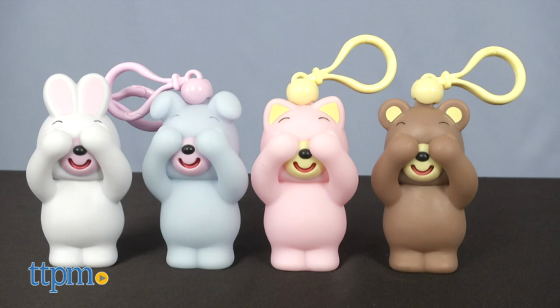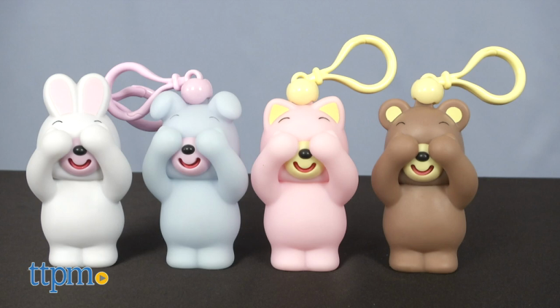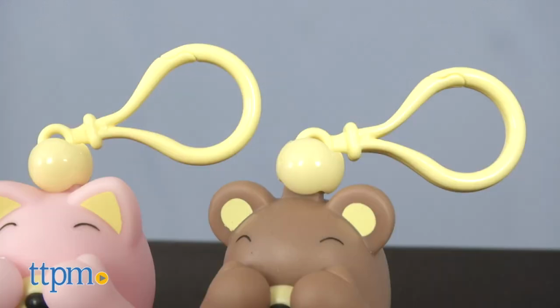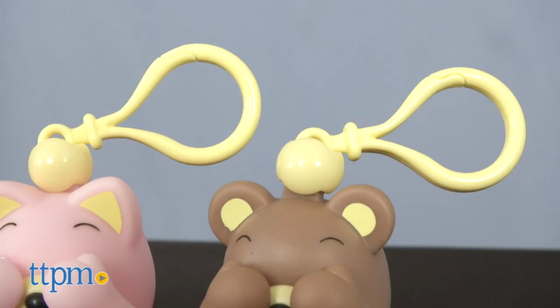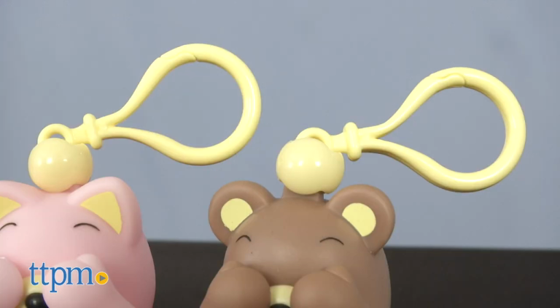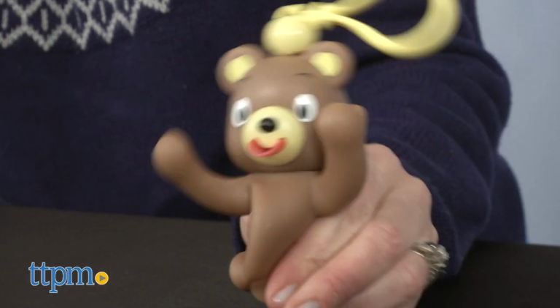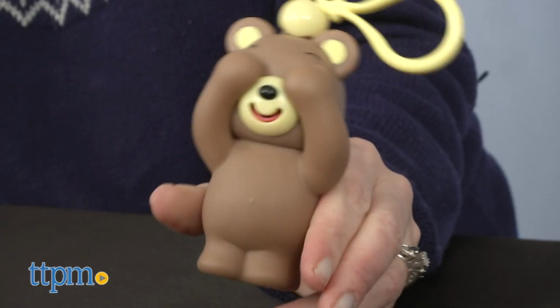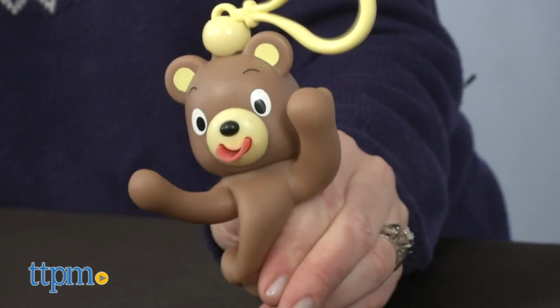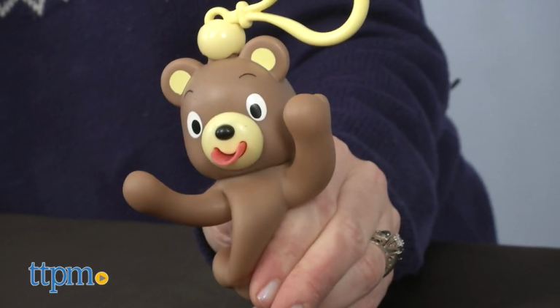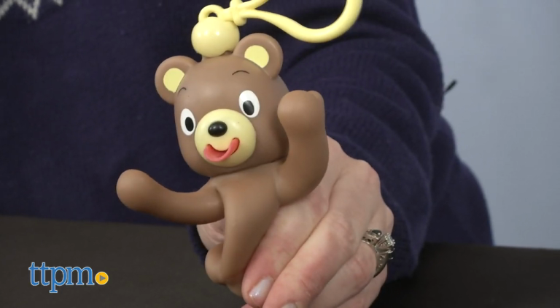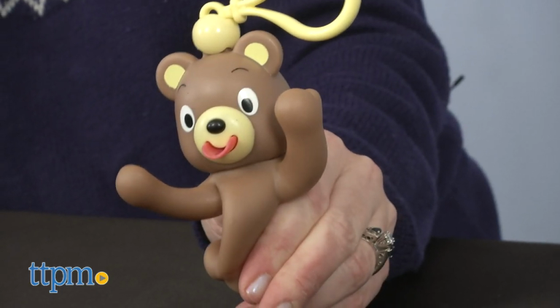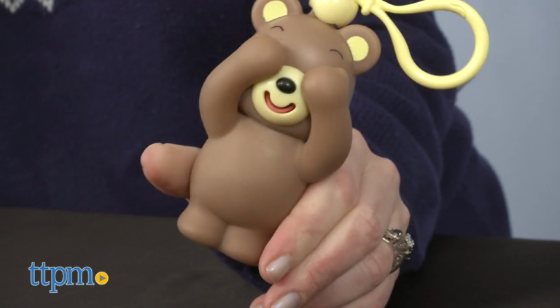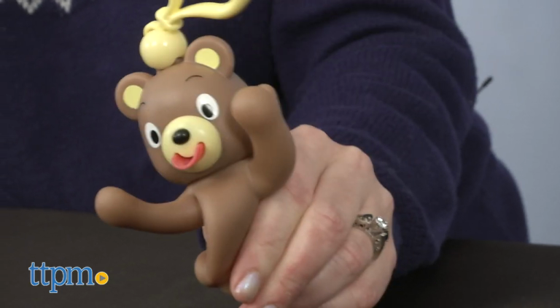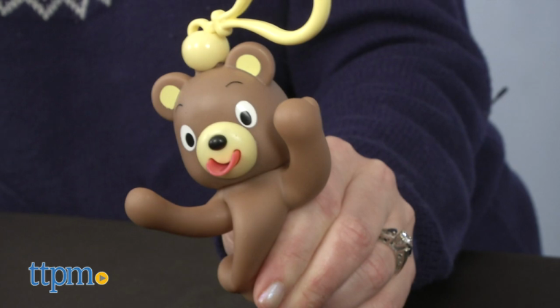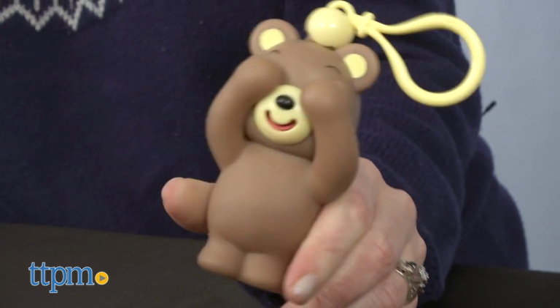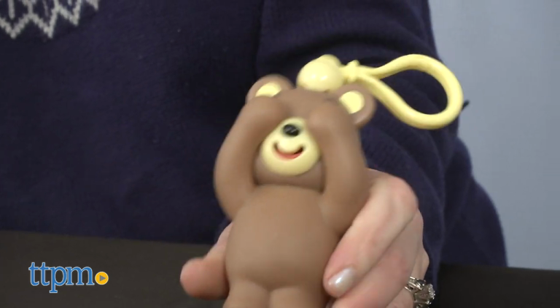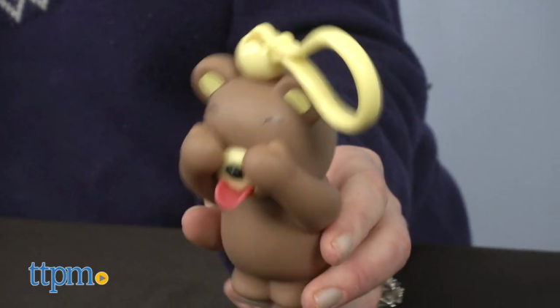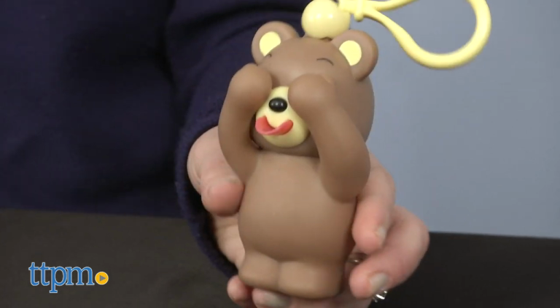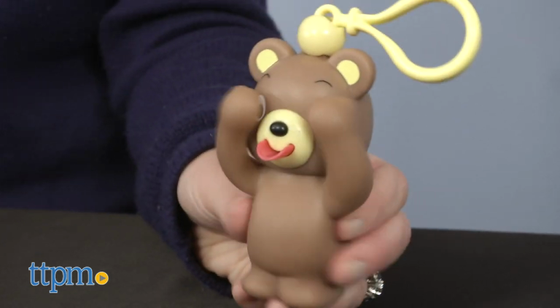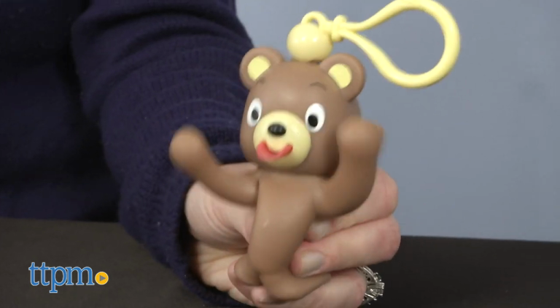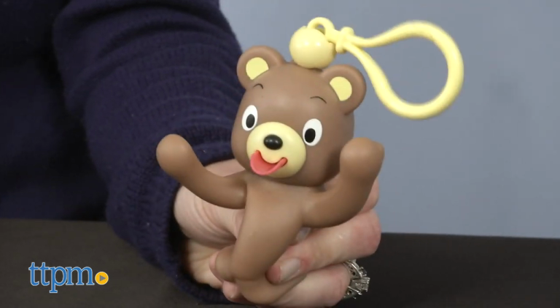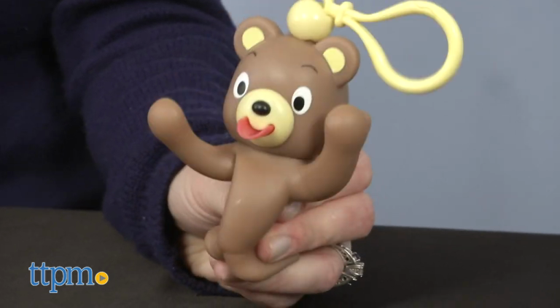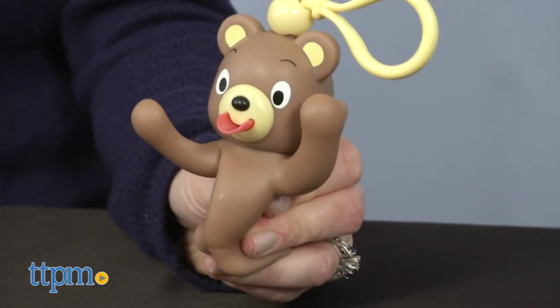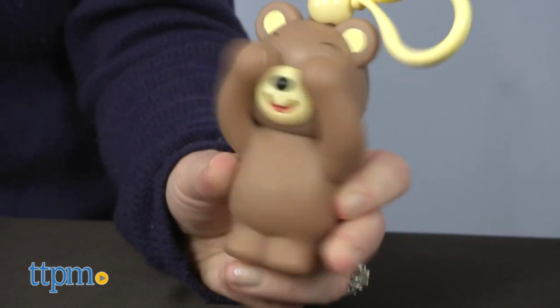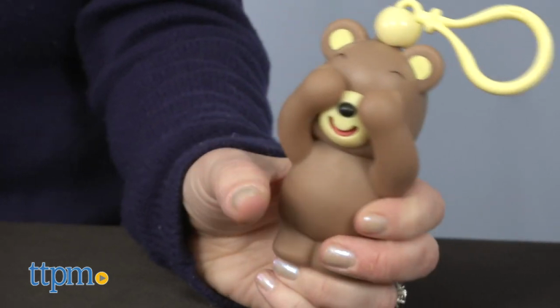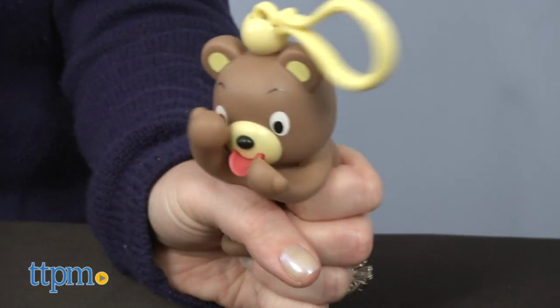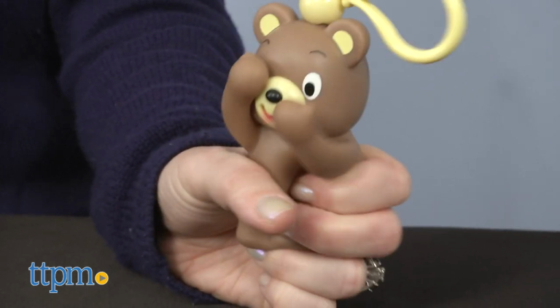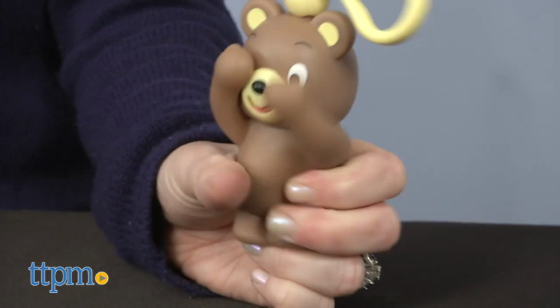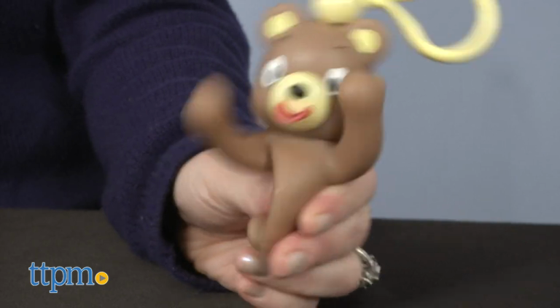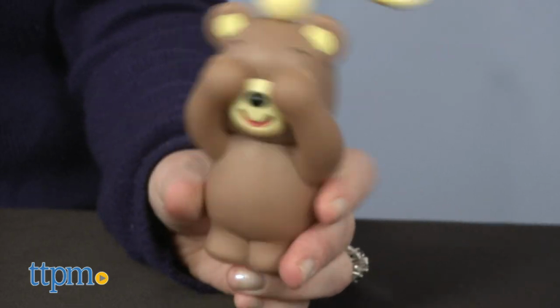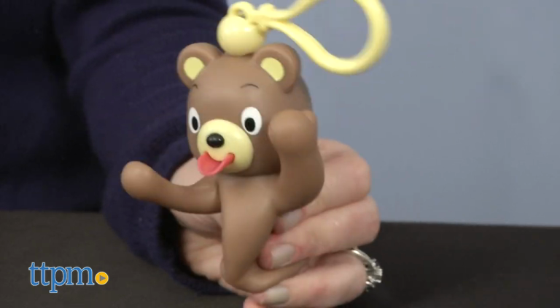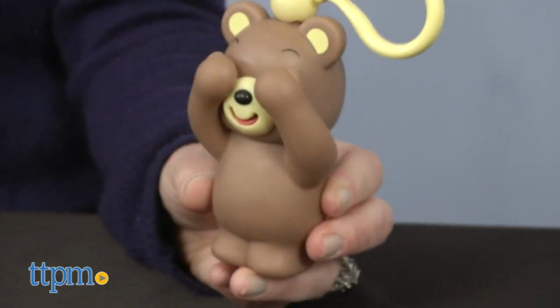Jababoos are animal-shaped keychains that stand on their own and play peekaboo with you when you squeeze them. They'll still stick out their tongues and make a squeaky sound, but they'll also move their hands away from their eyes. You kind of have to squeeze hard to make that happen.